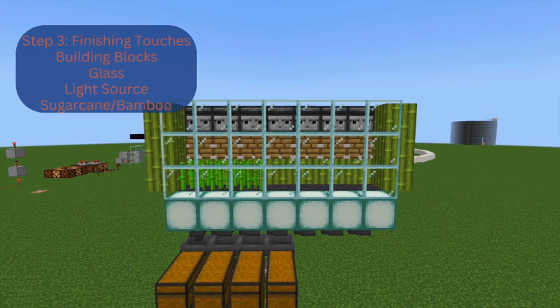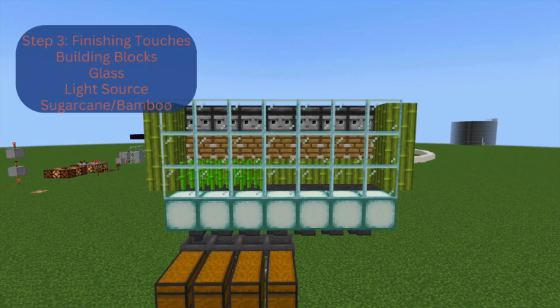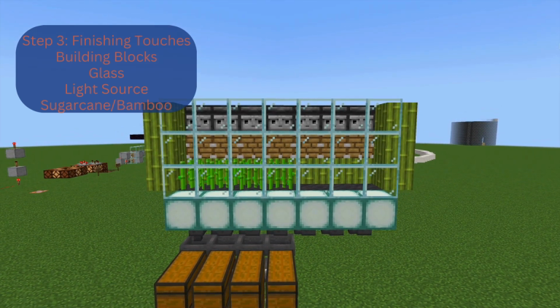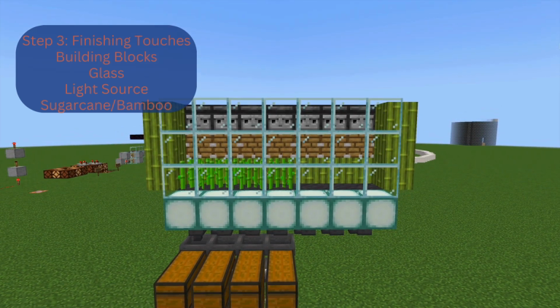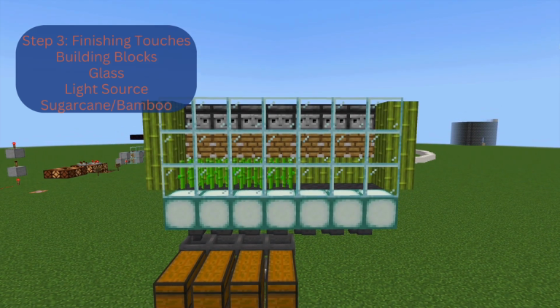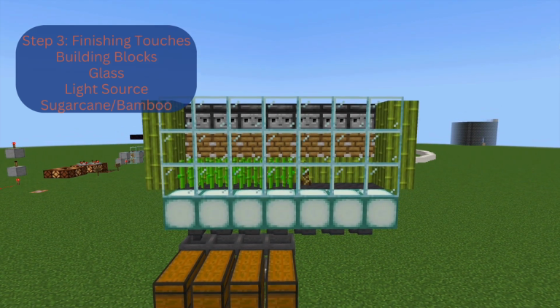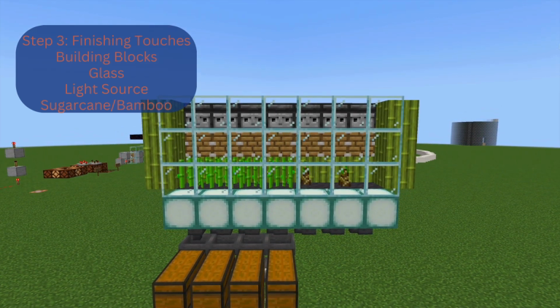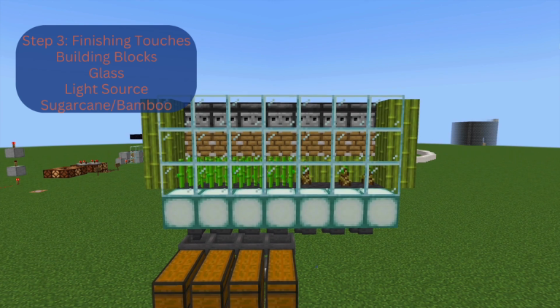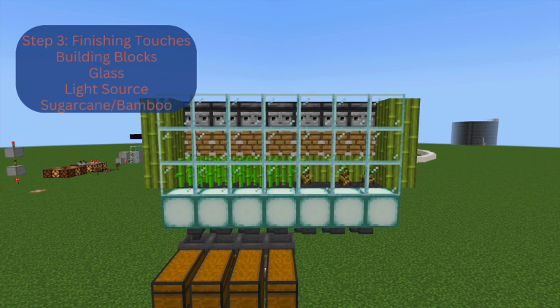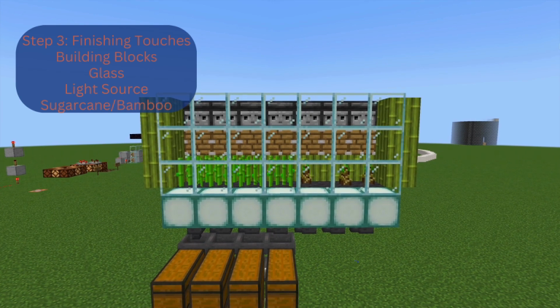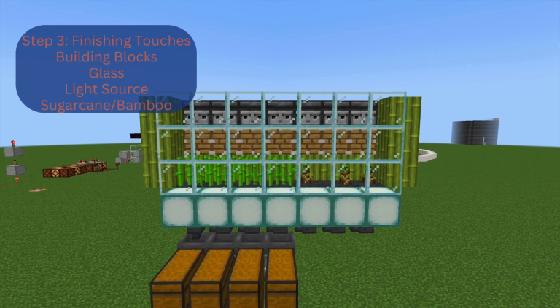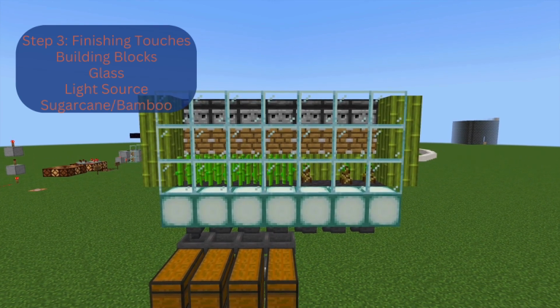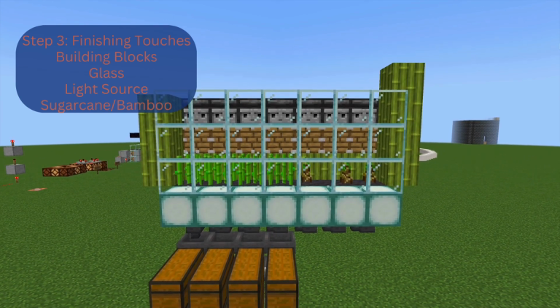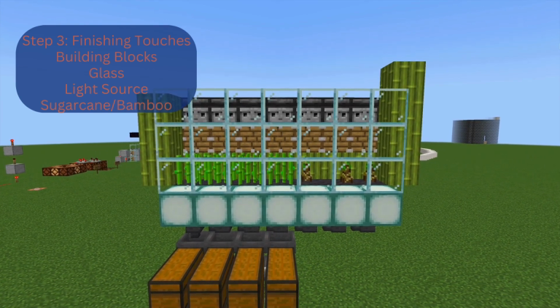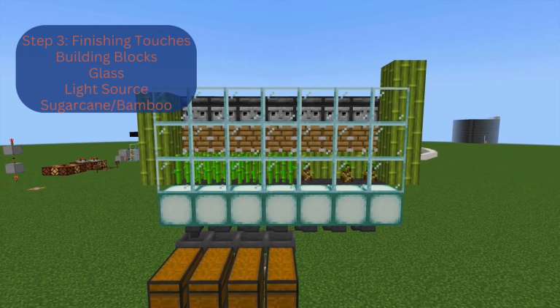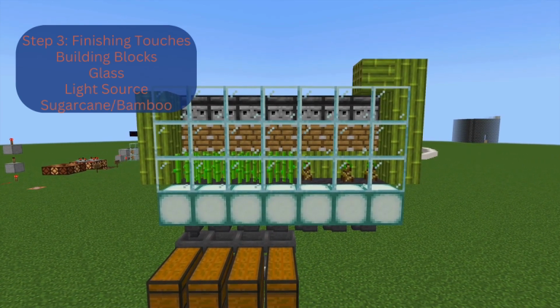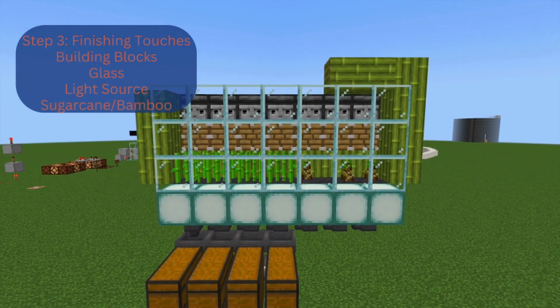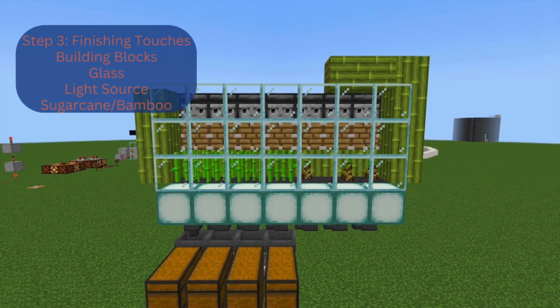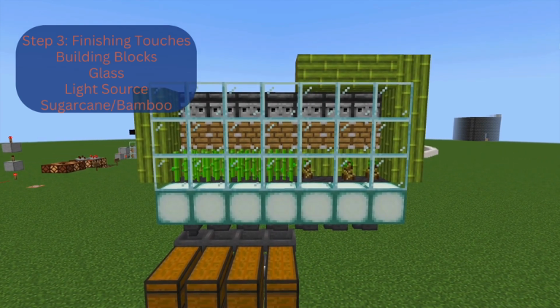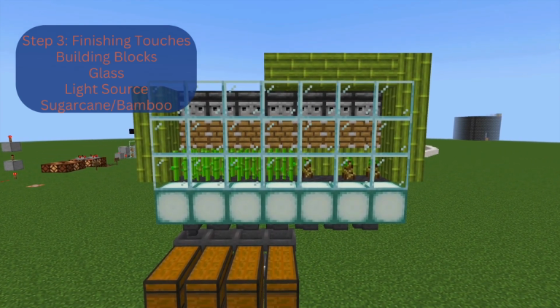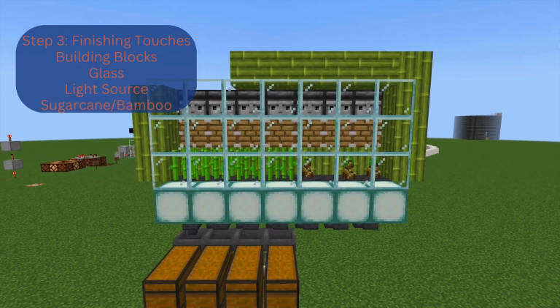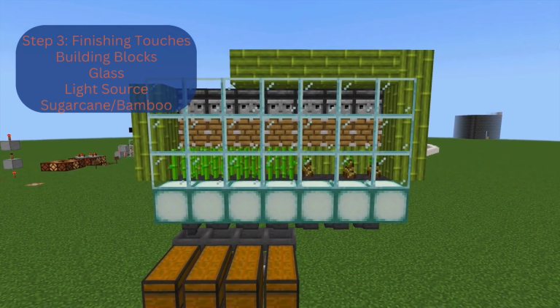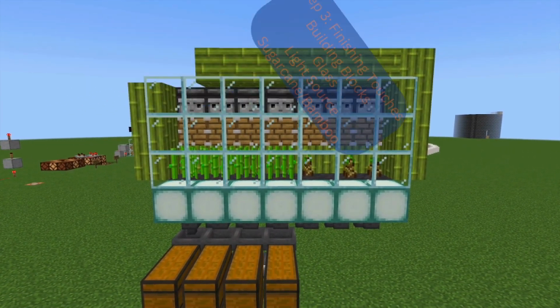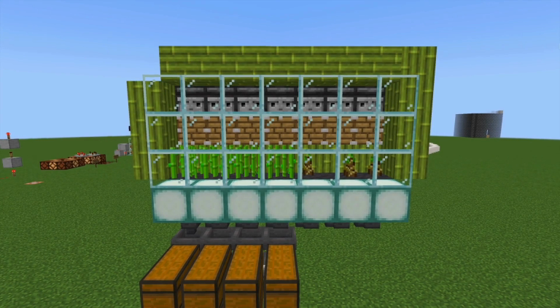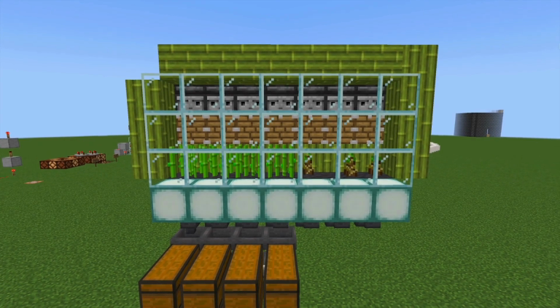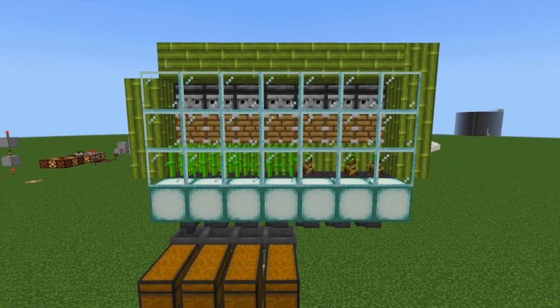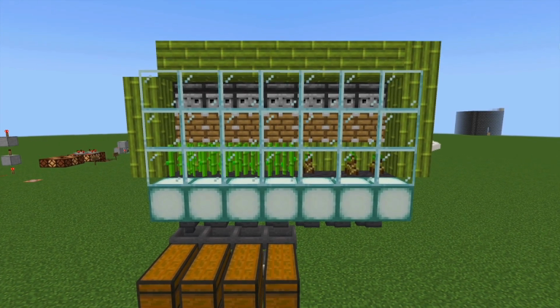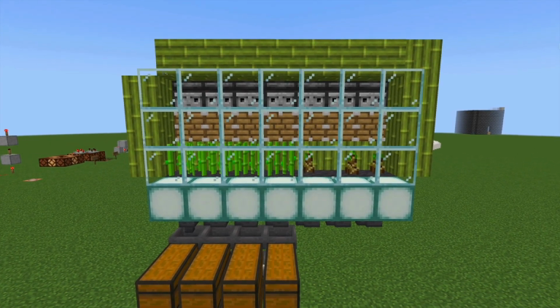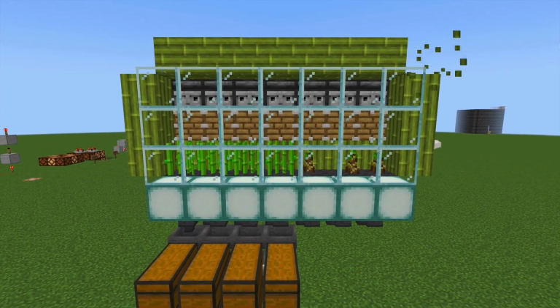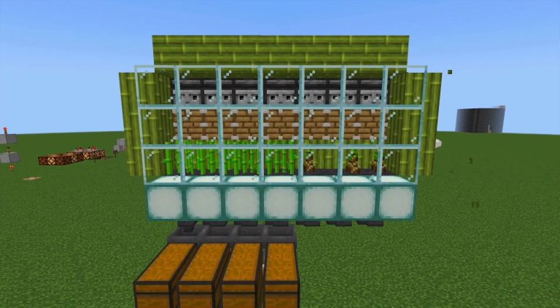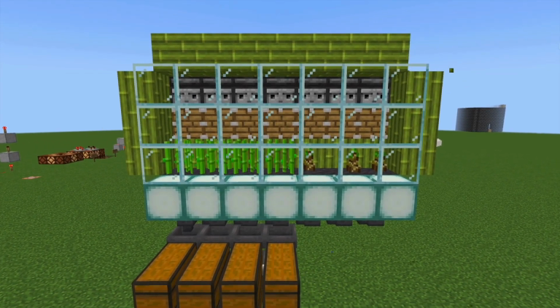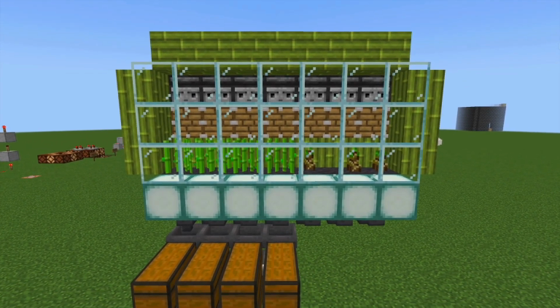Once you've placed your crops — I'm doing sugarcane and bamboo here so you can see that both crops will work — go ahead and place a roof on top and fully enclose the farm. This will make sure that no items are lost when they are pushed by the pistons.